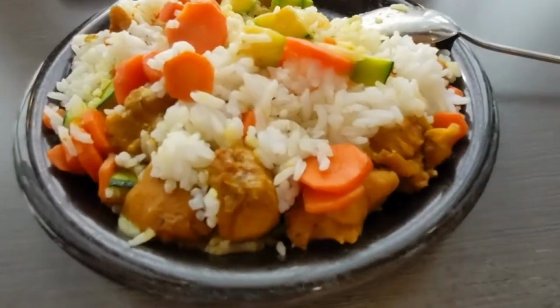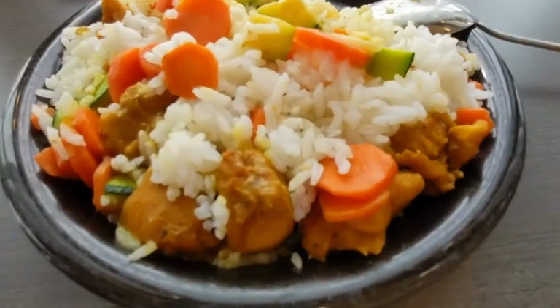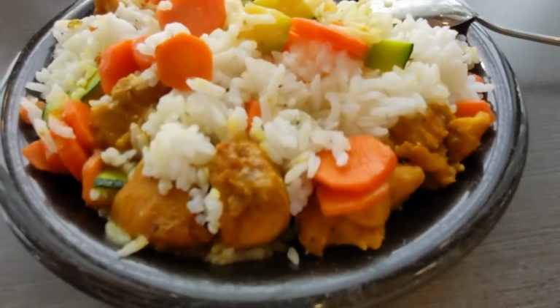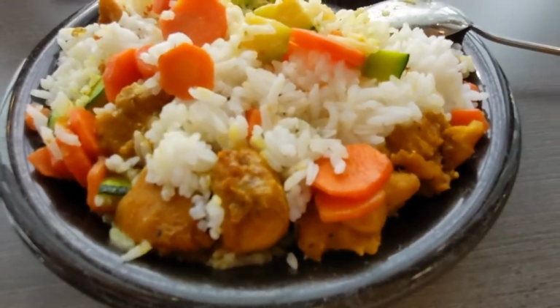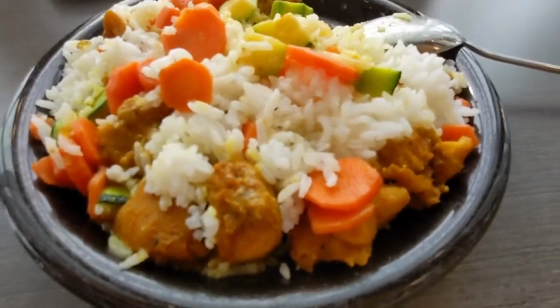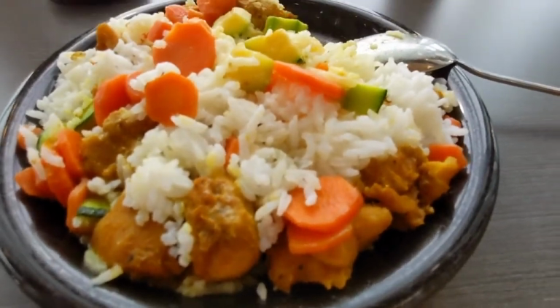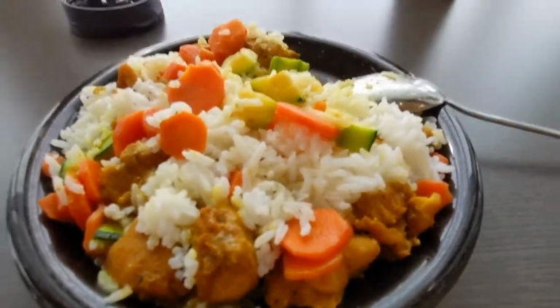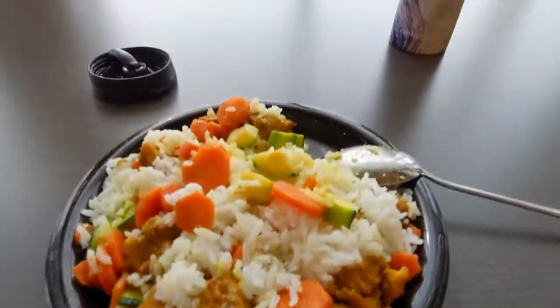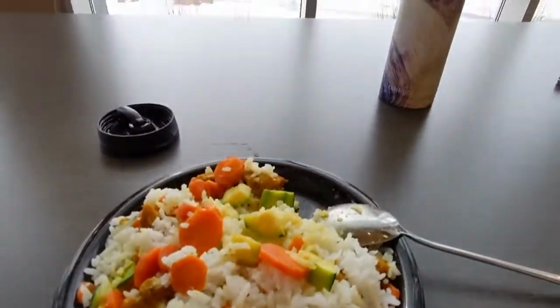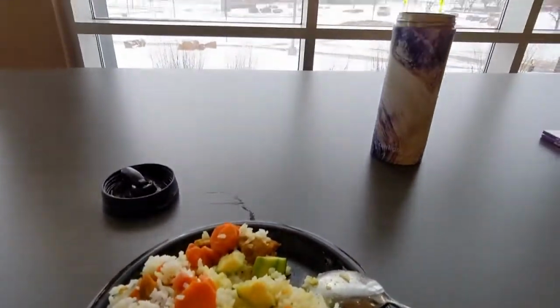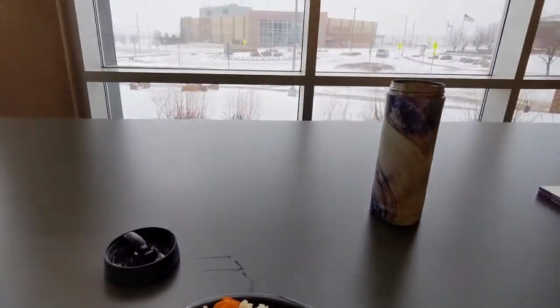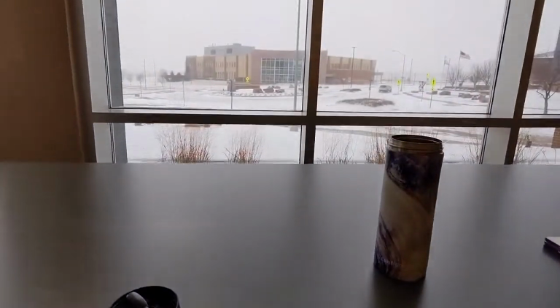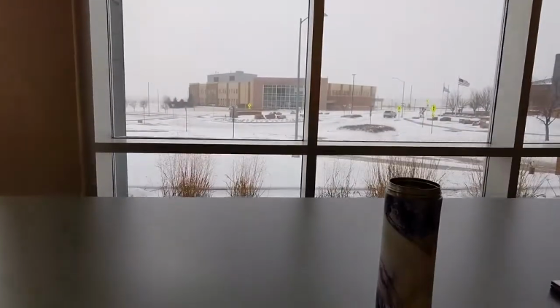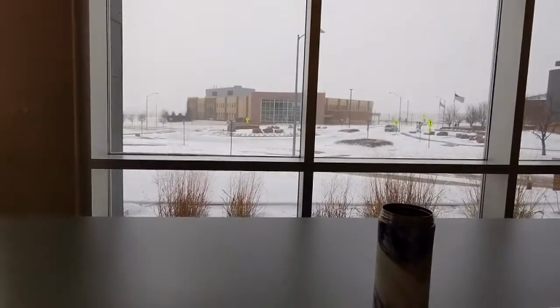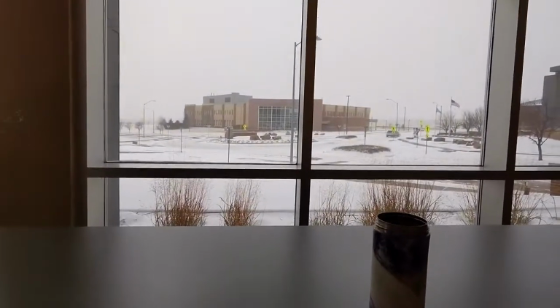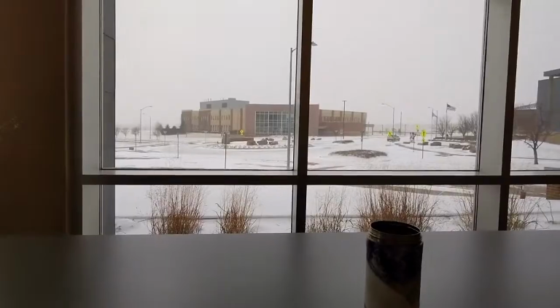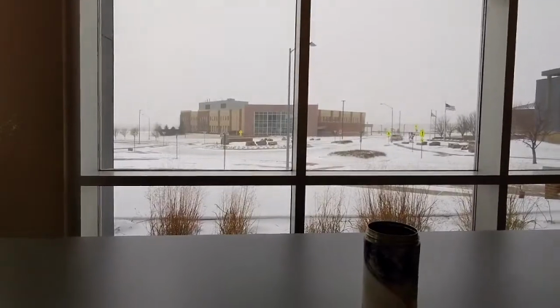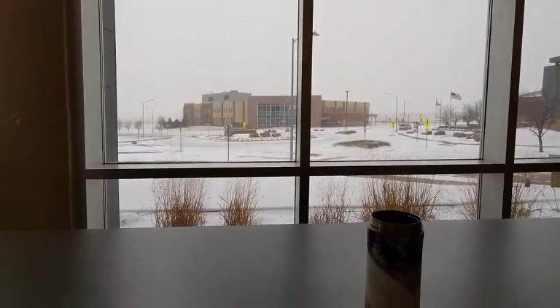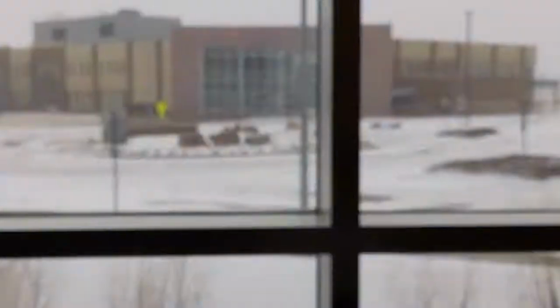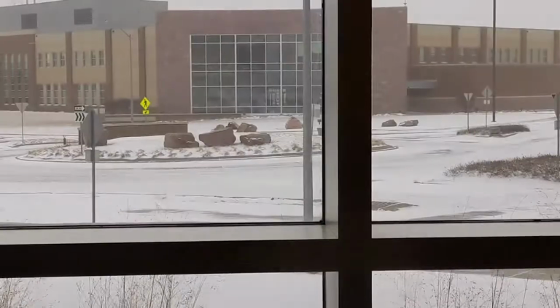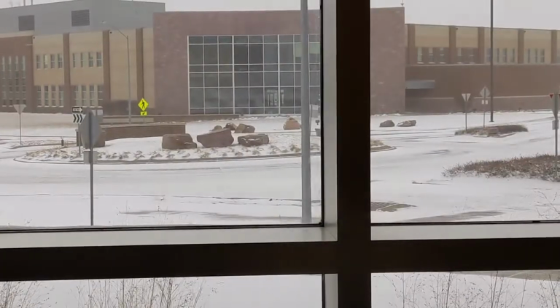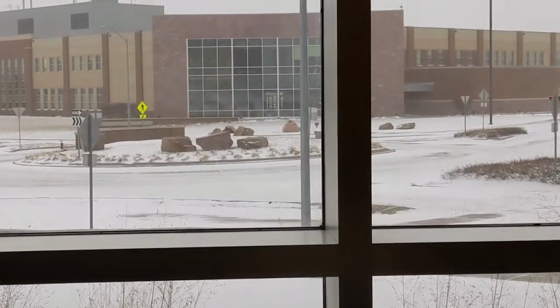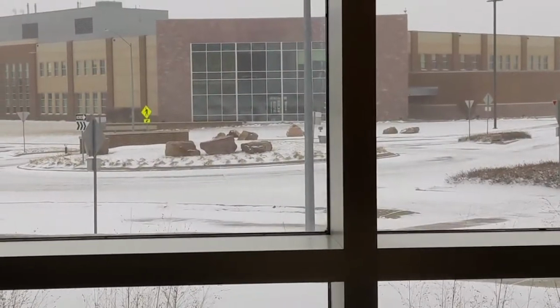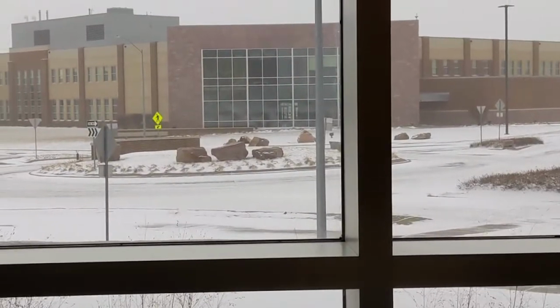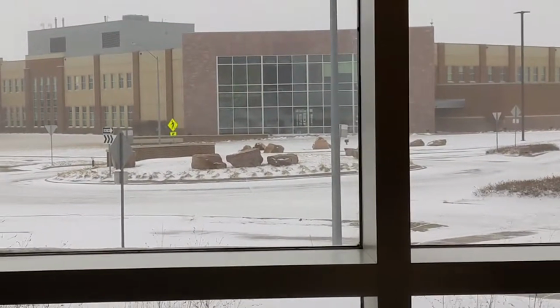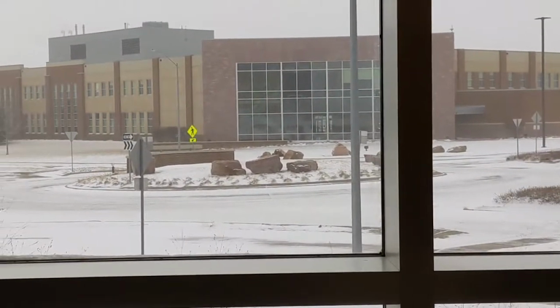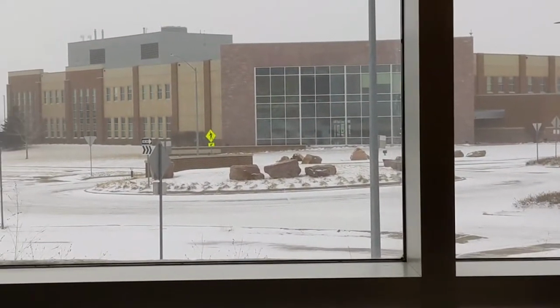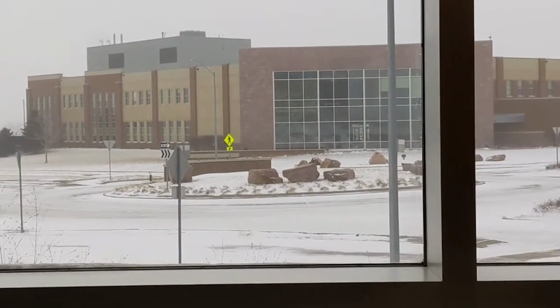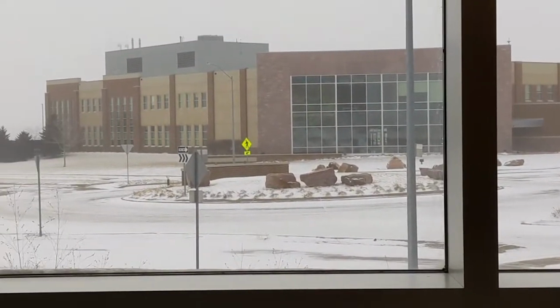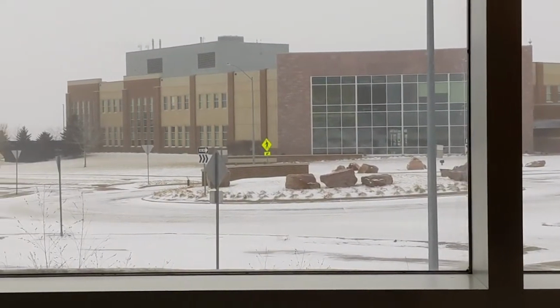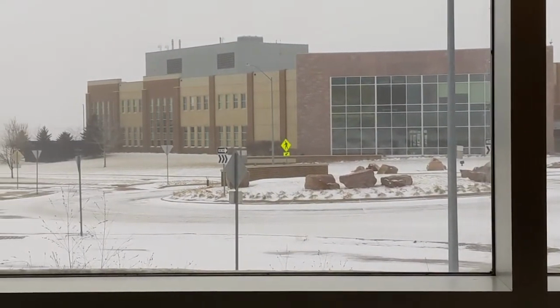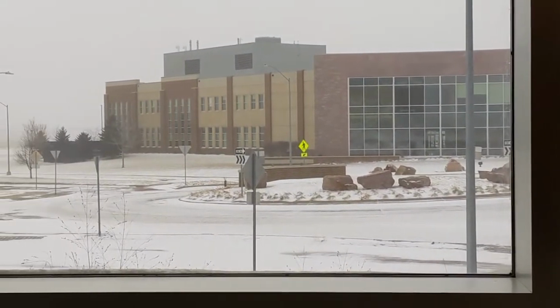Now I'm ready to take a break and have my lunch. I am having curry chicken and a mix of veggies for lunch today.